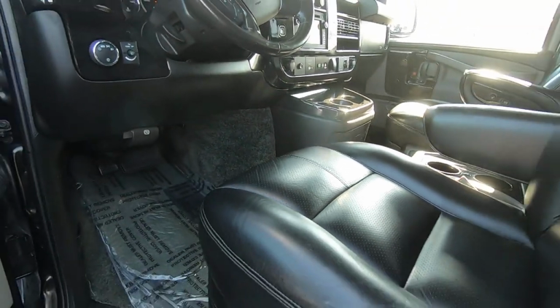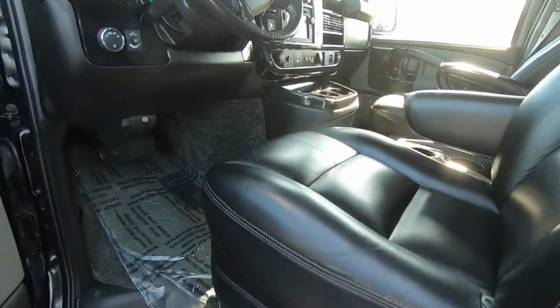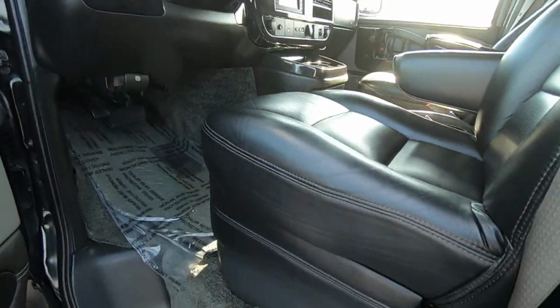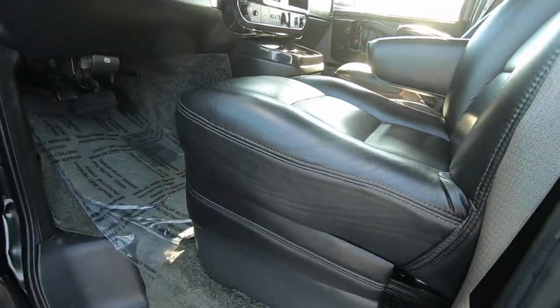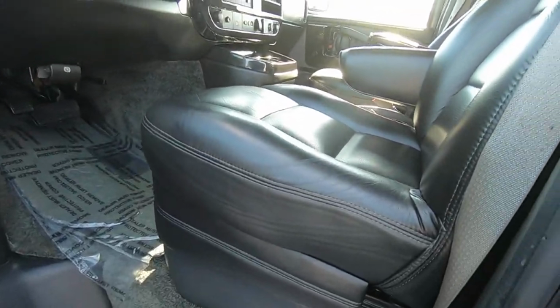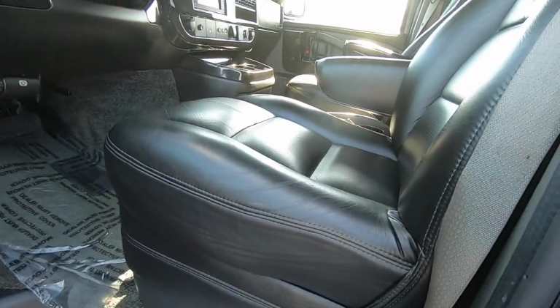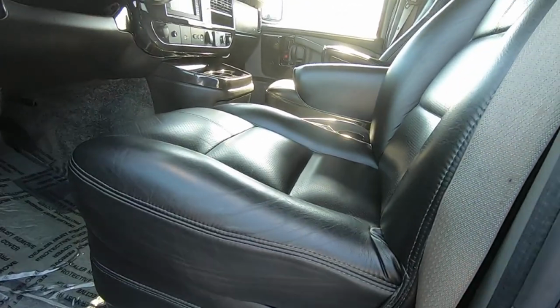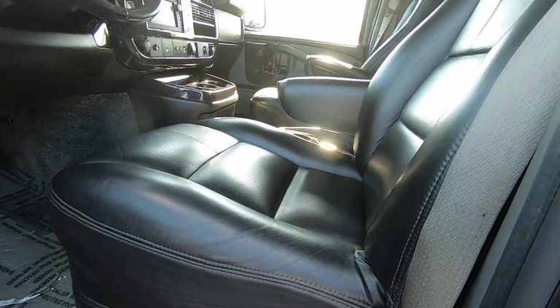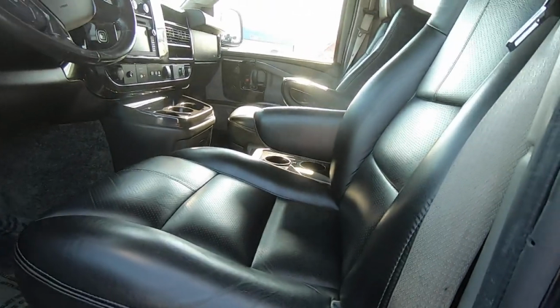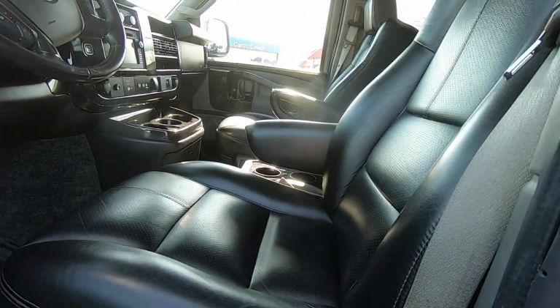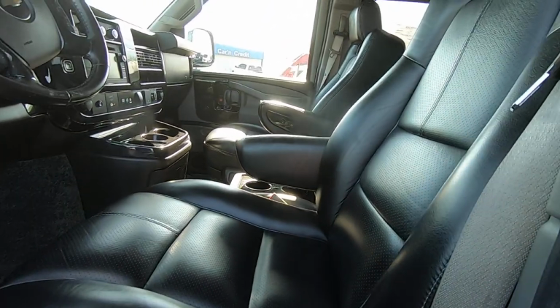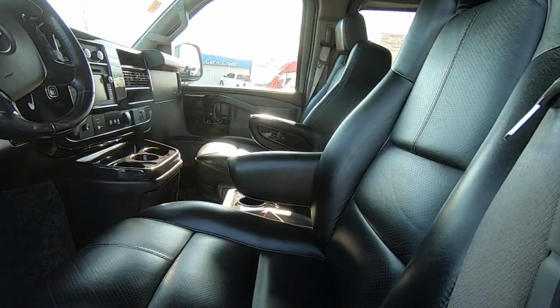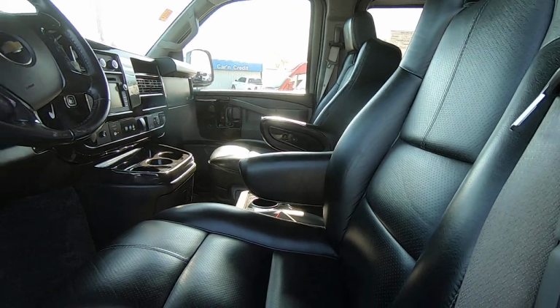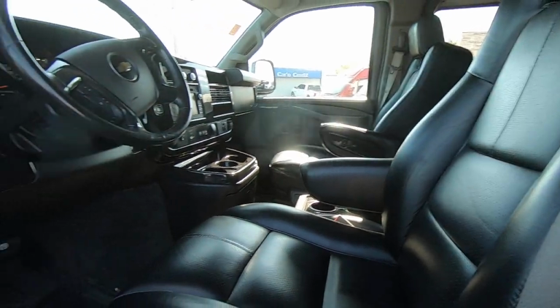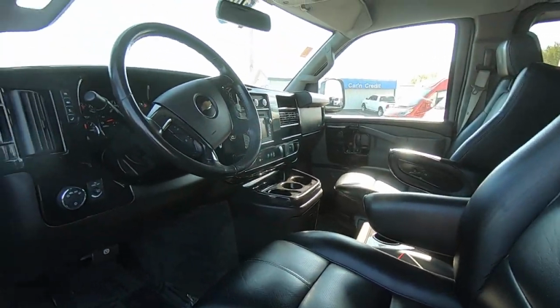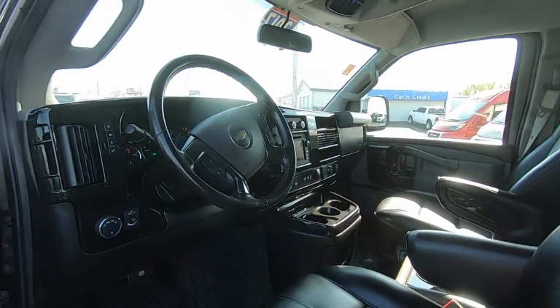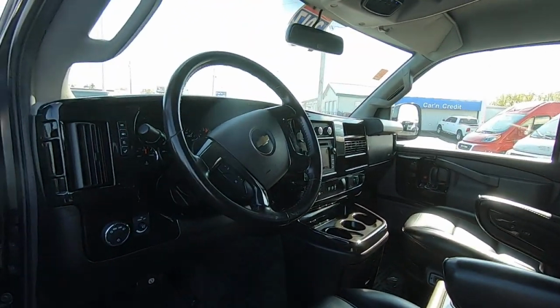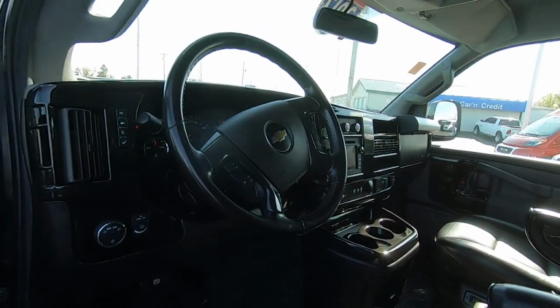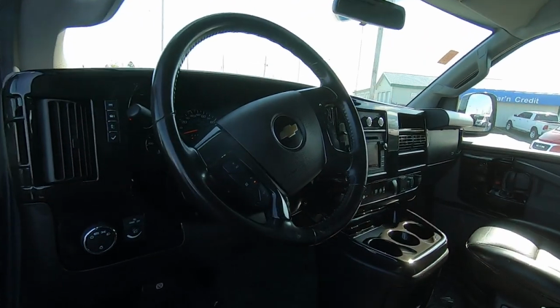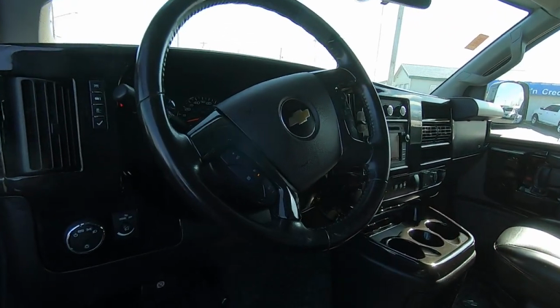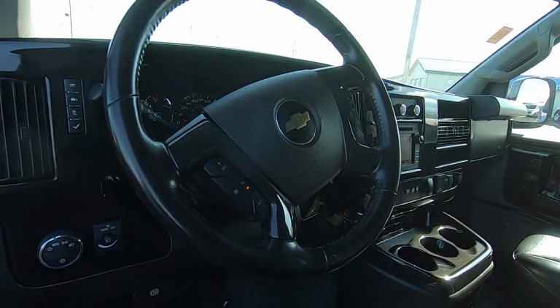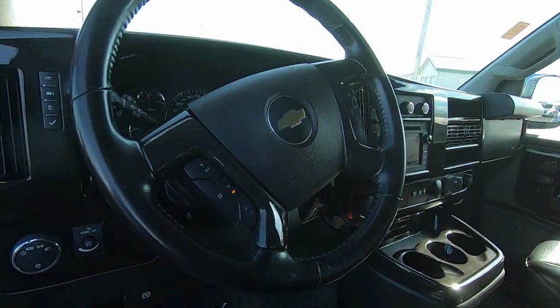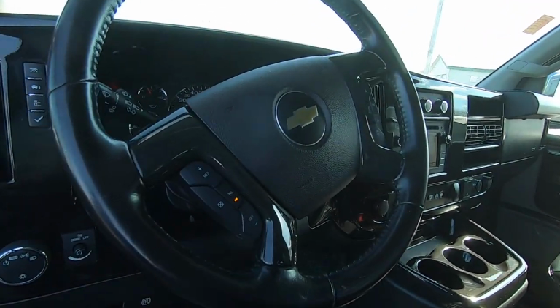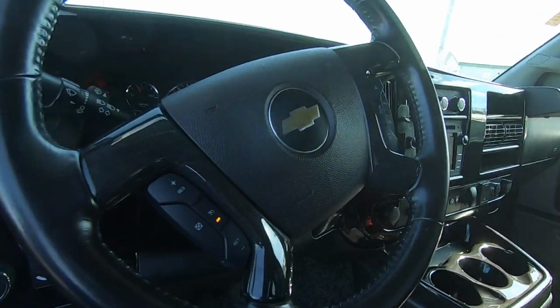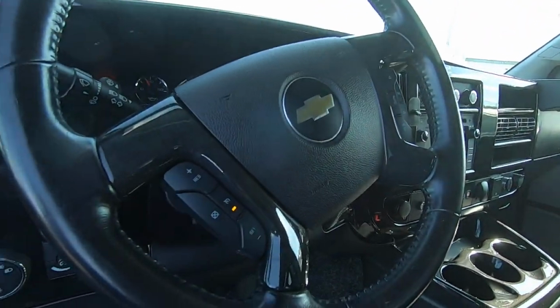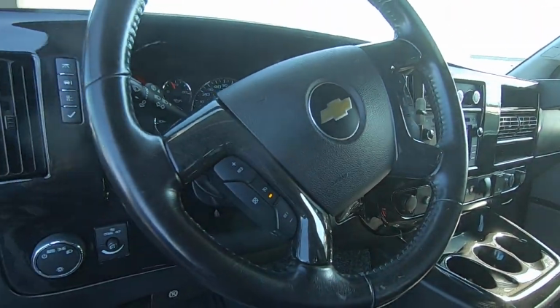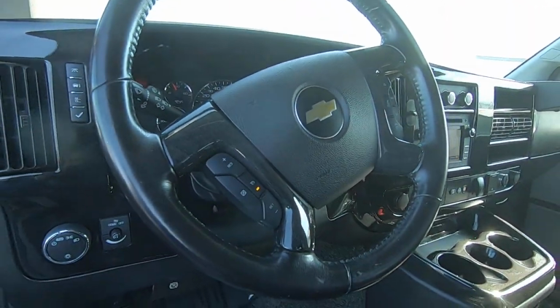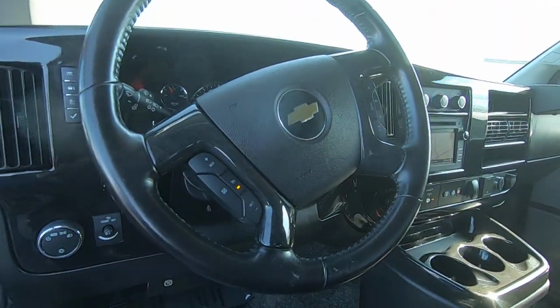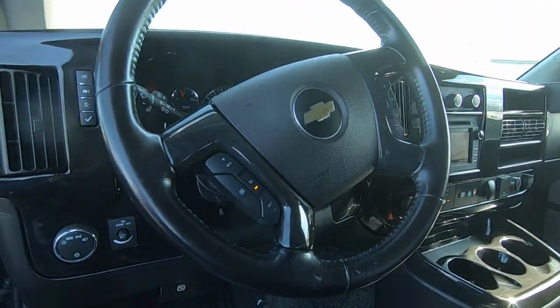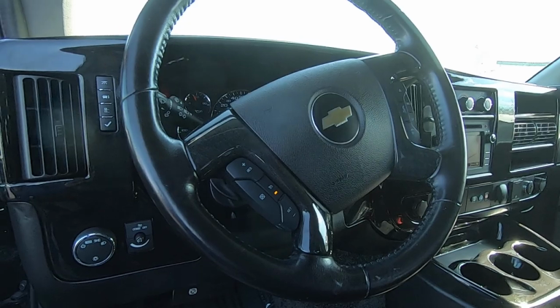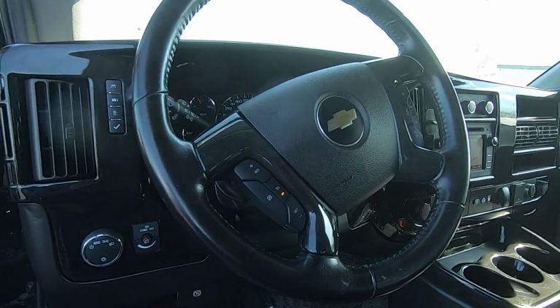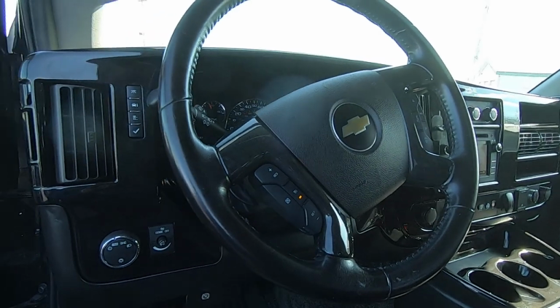Inside you've got heated power perforated leather seats. Your steering wheel has all your controls for hands-free calling and cruise control.